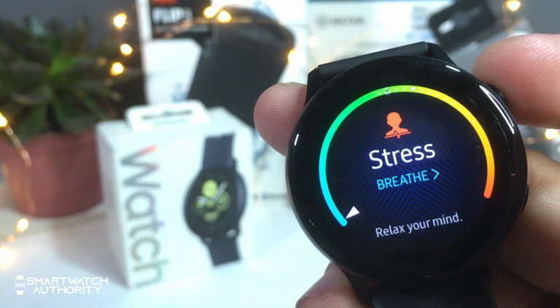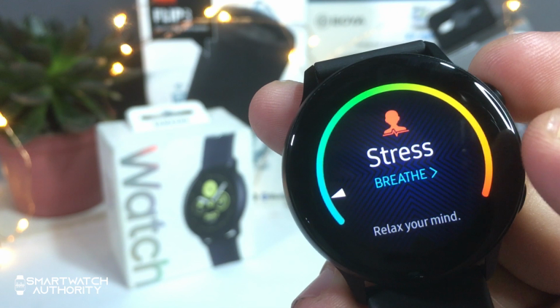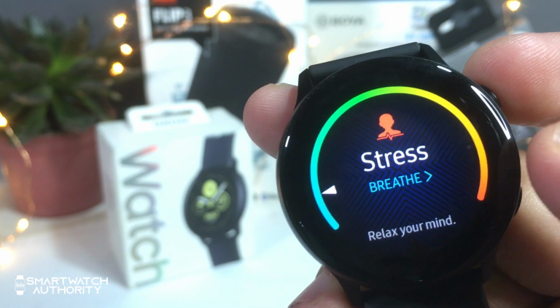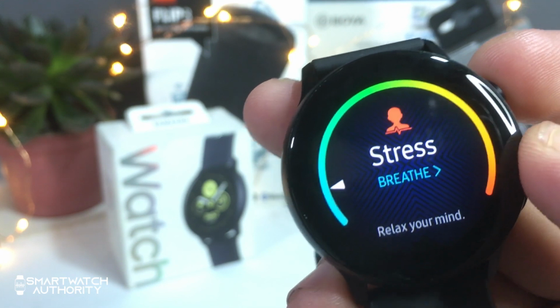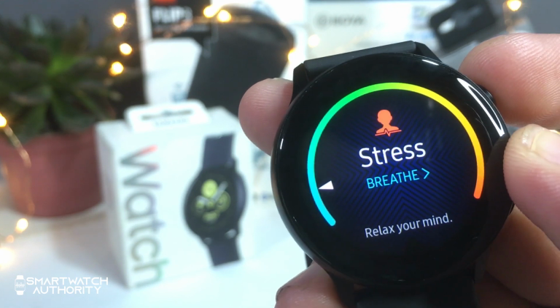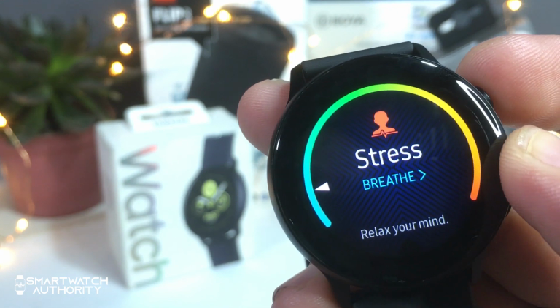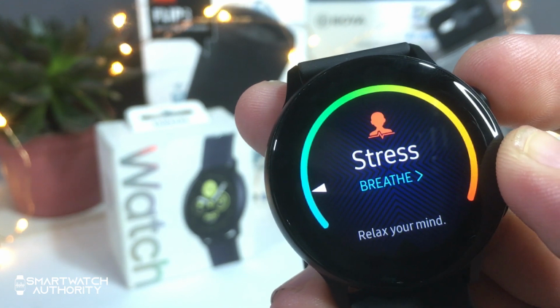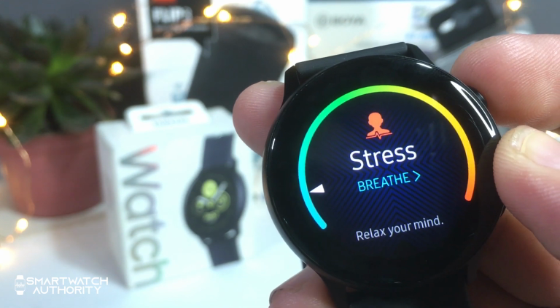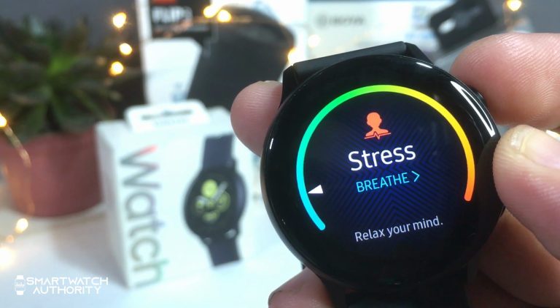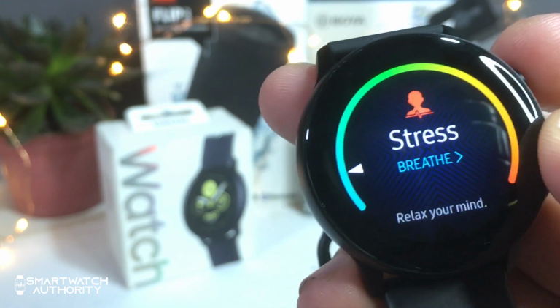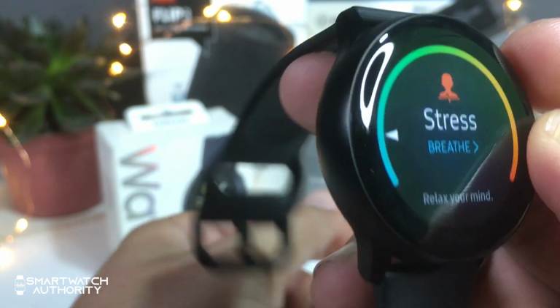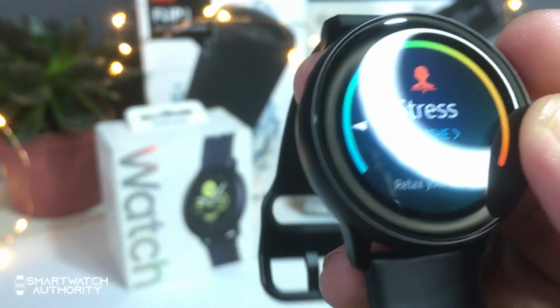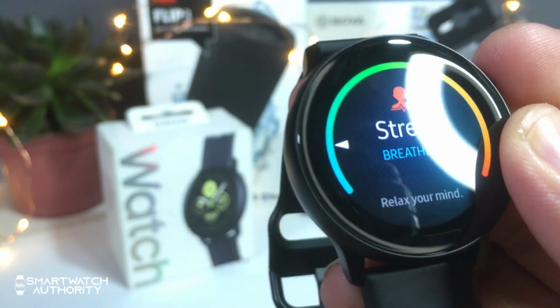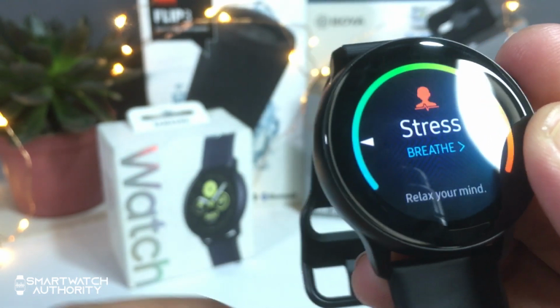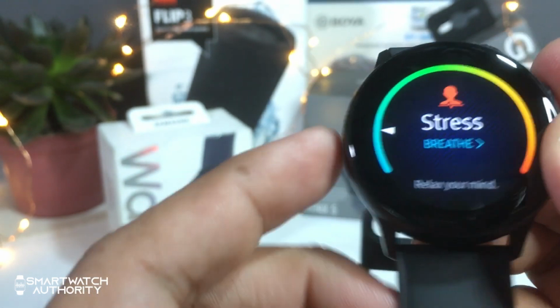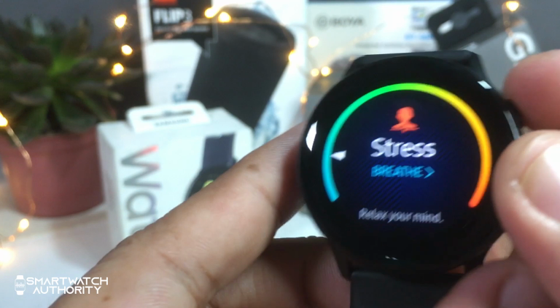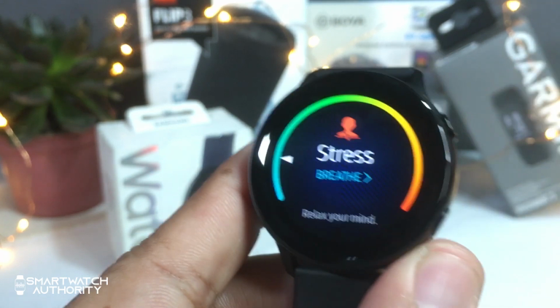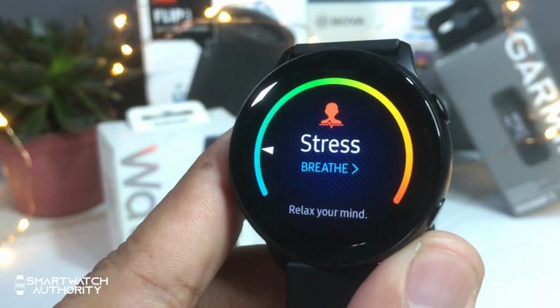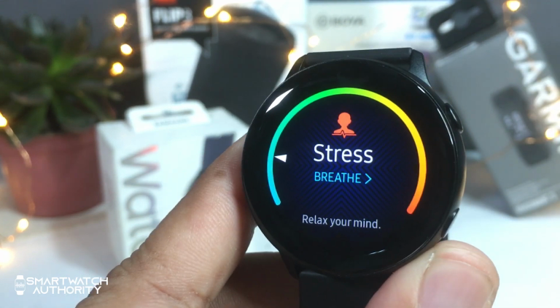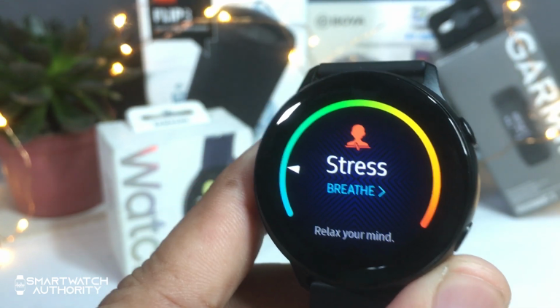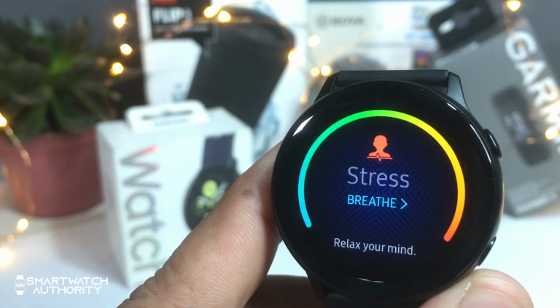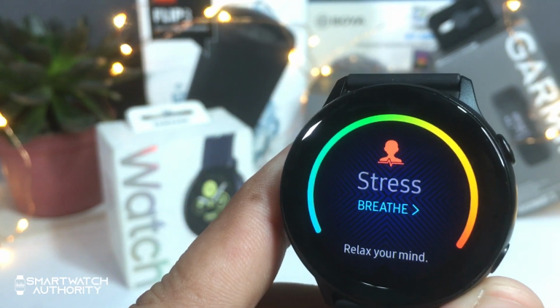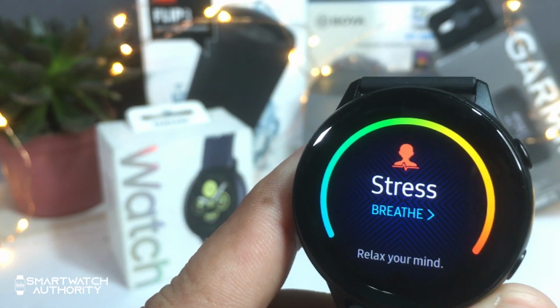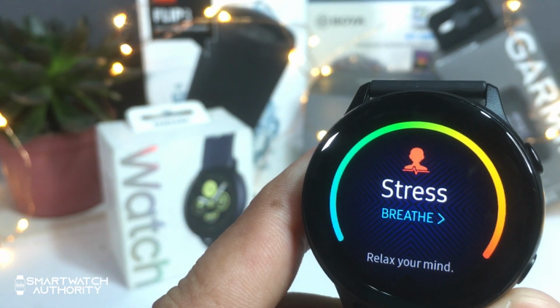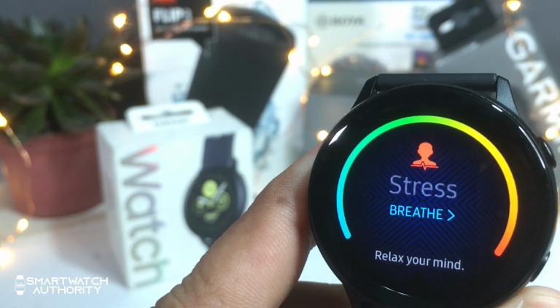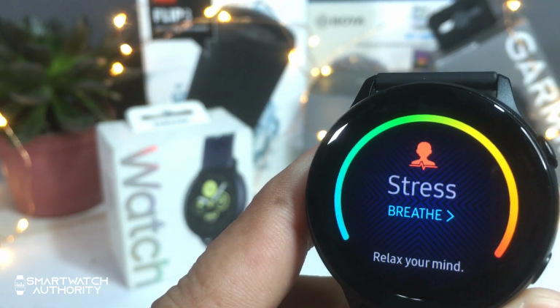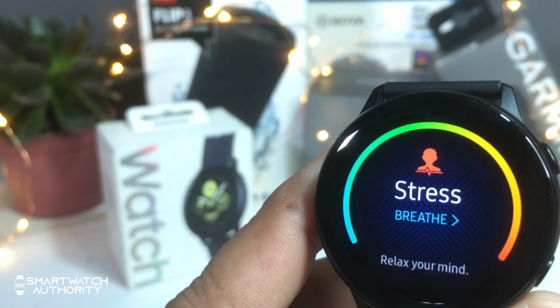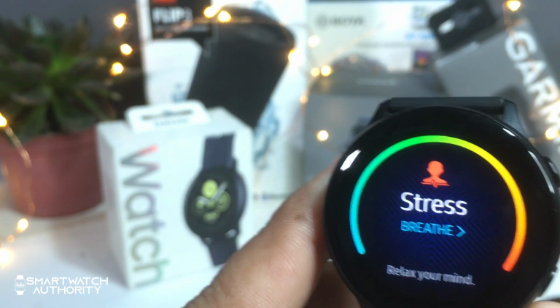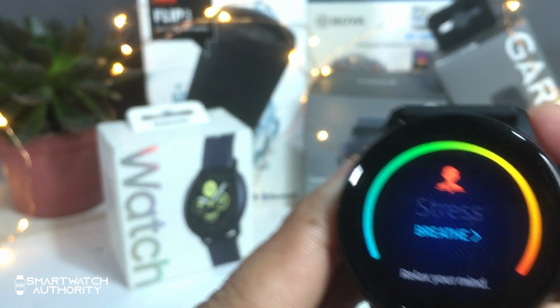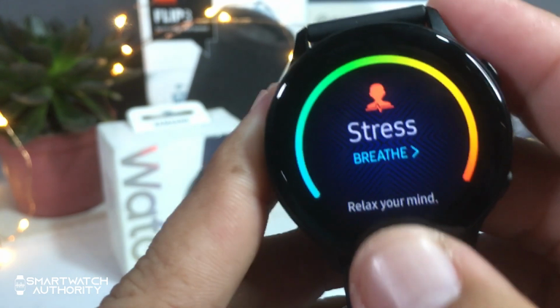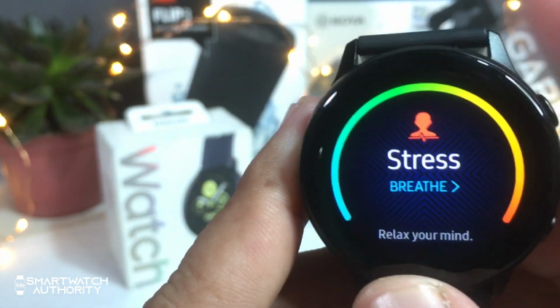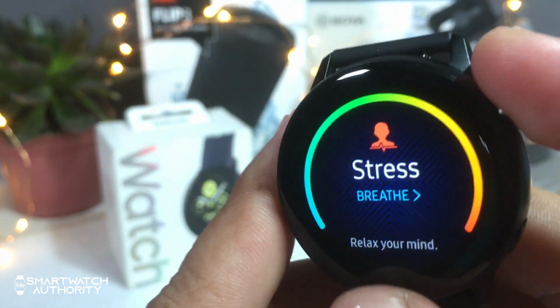This watch also has a stress monitor. So far, we have not yet fully understood how the stress level is calculated, but as we have observed, when your heart rate goes up, your stress level goes up as well.